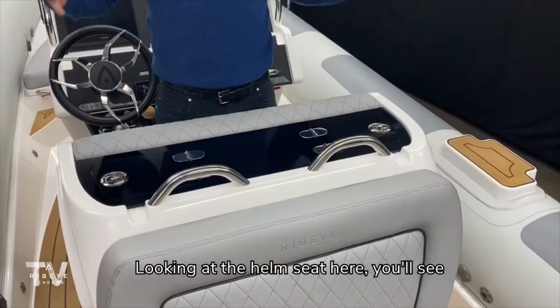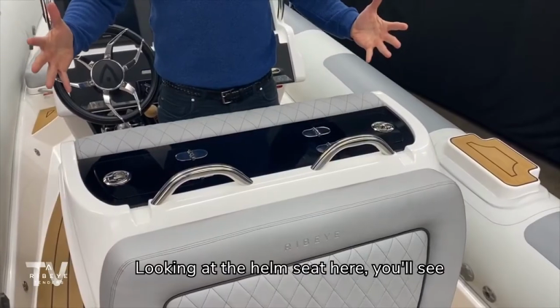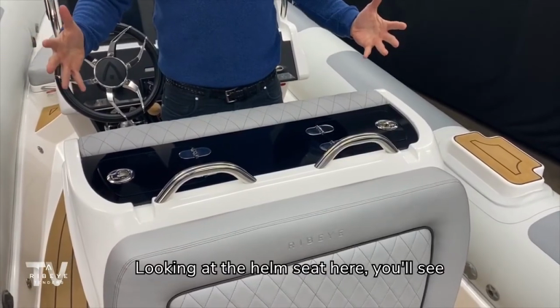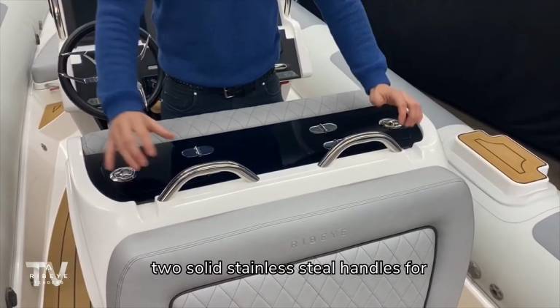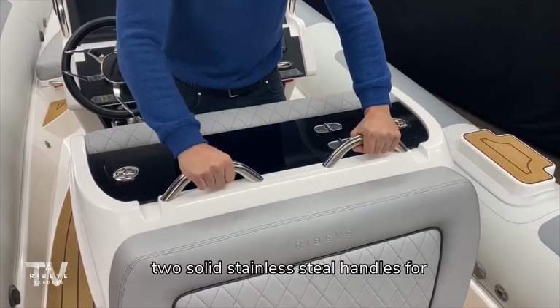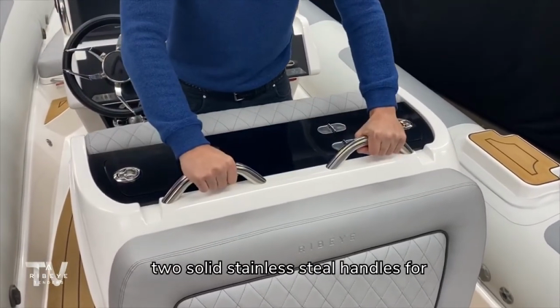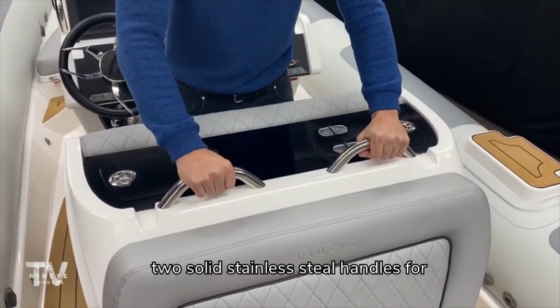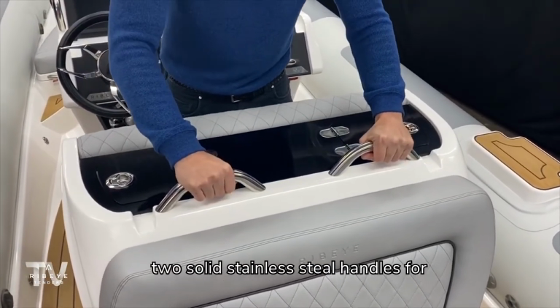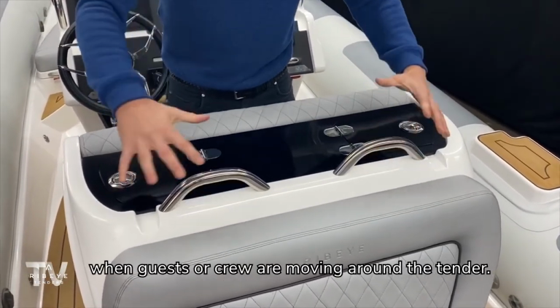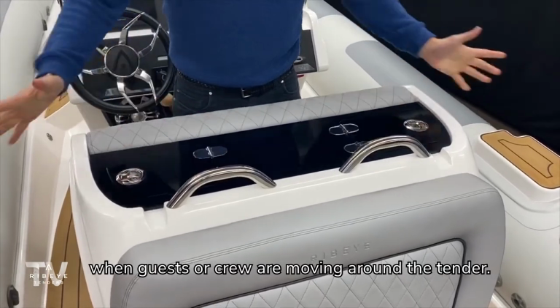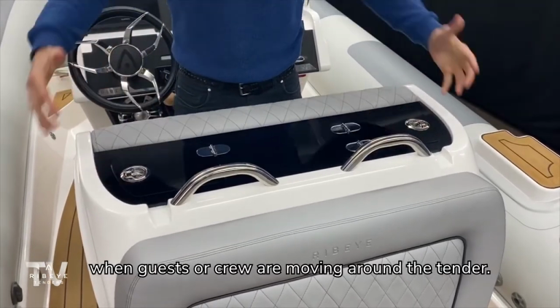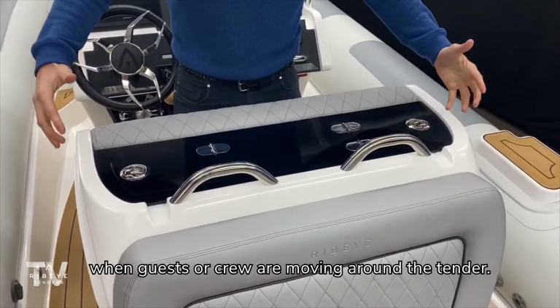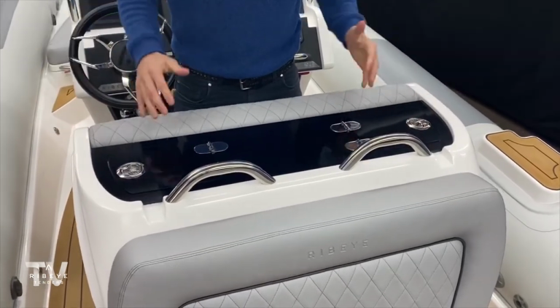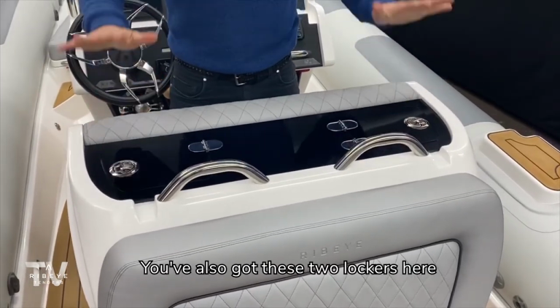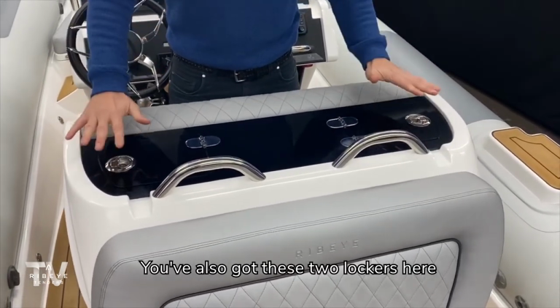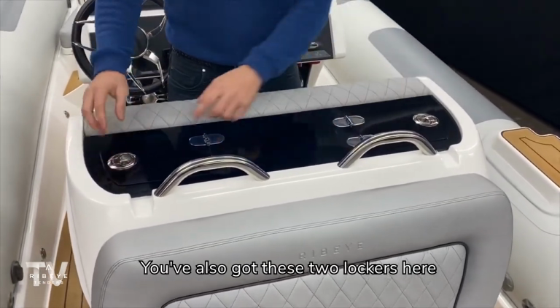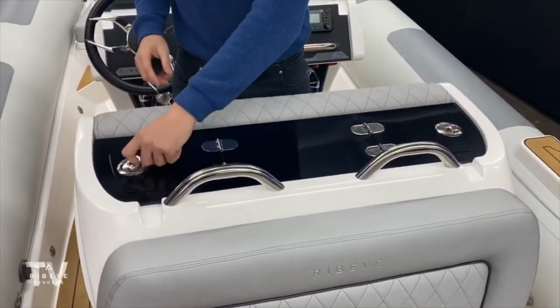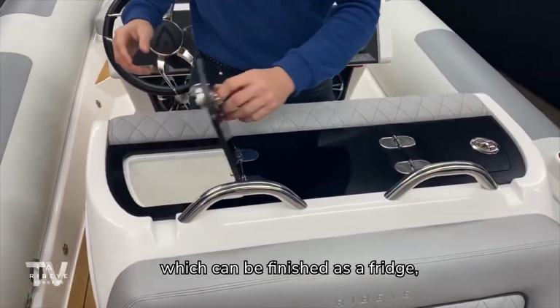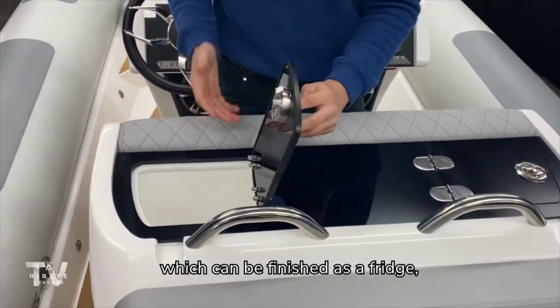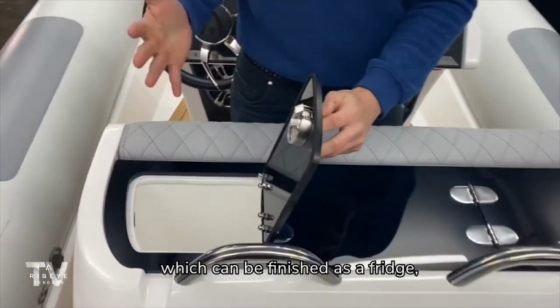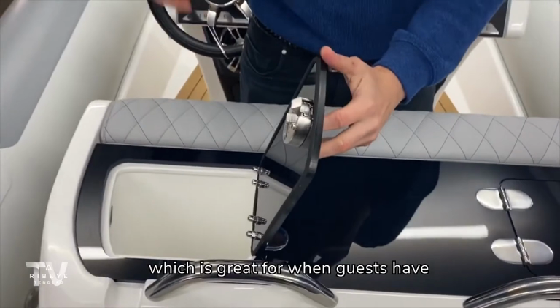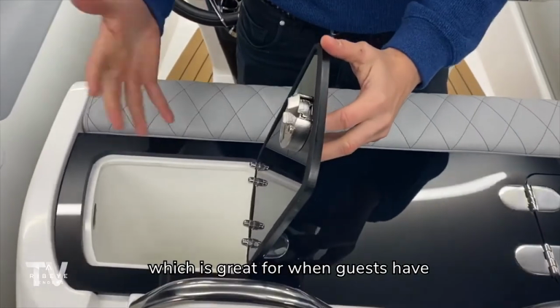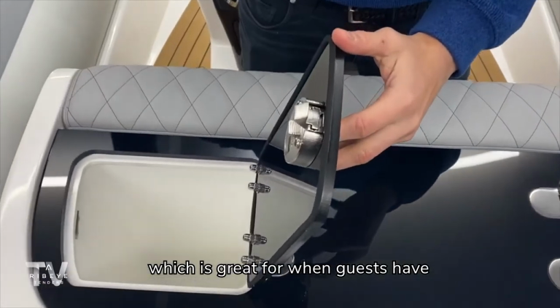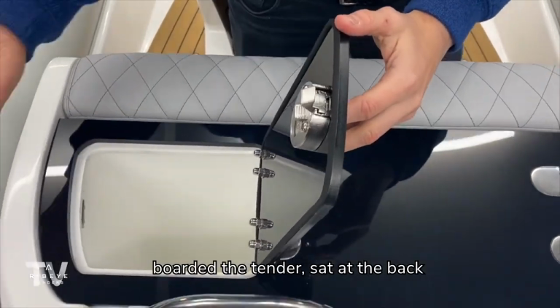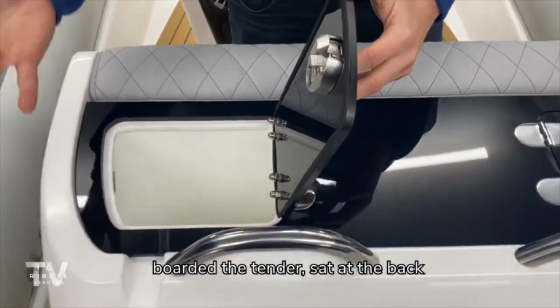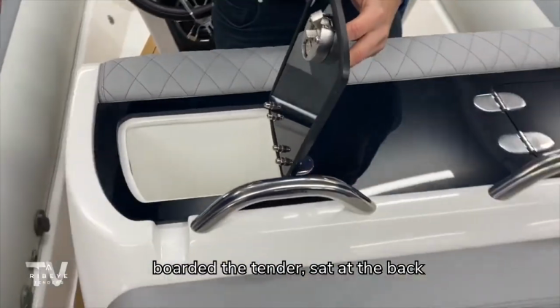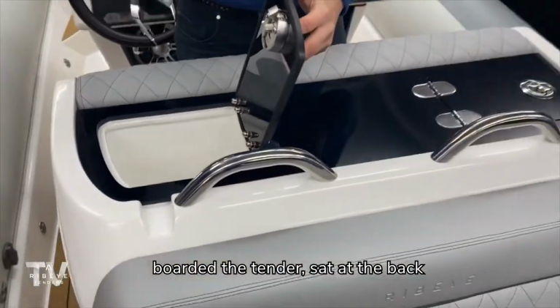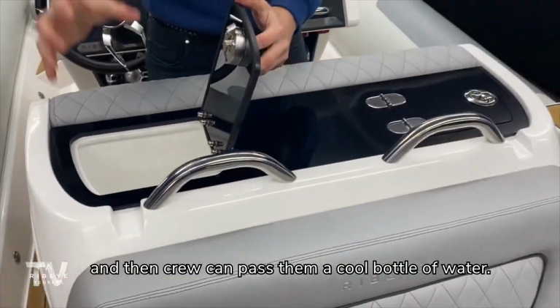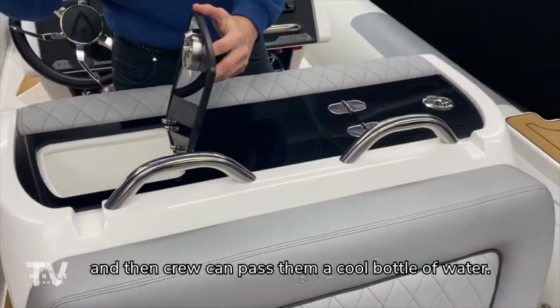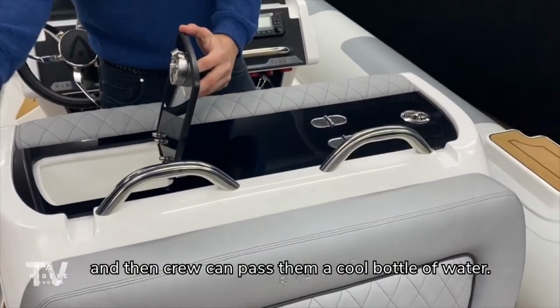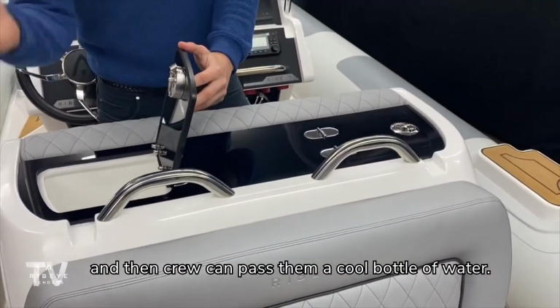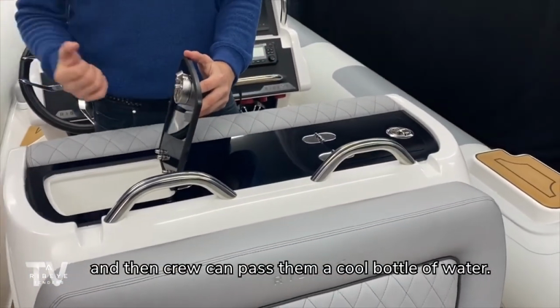Looking at the helm seat here, you'll see two solid stainless steel handles for when guests or crew are moving around the tender. You've also got these two lockers here which can be finished as a fridge, which is great for when guests have boarded the tender, sat at the back, and then crew can pass them a cool bottle of water.